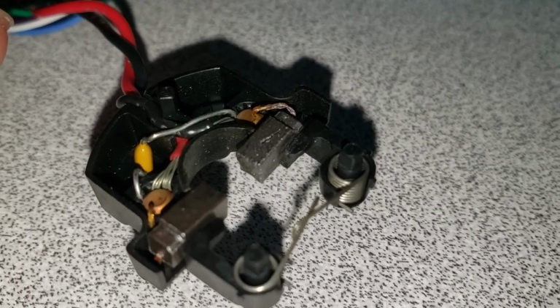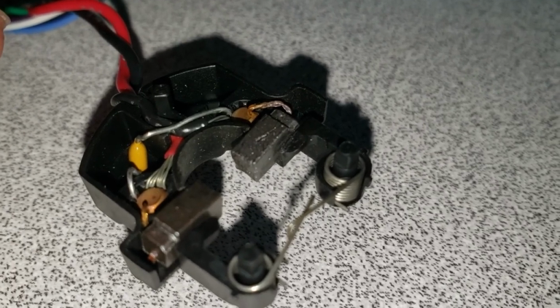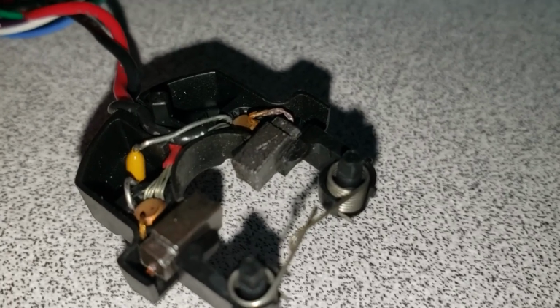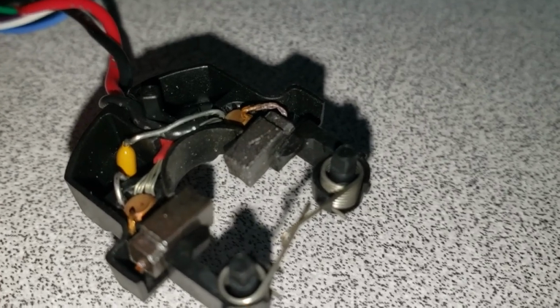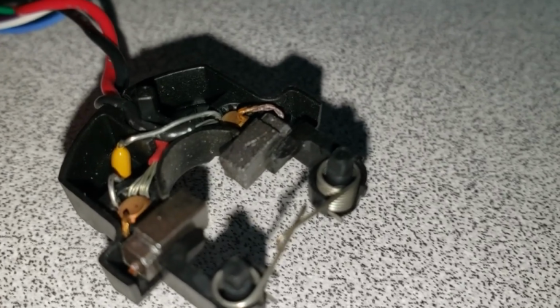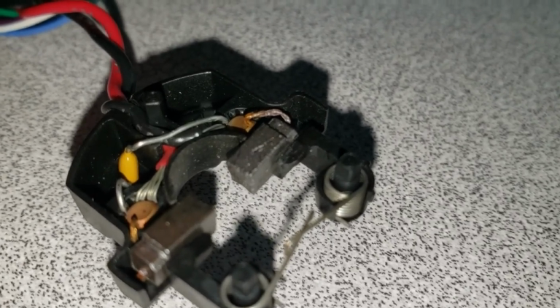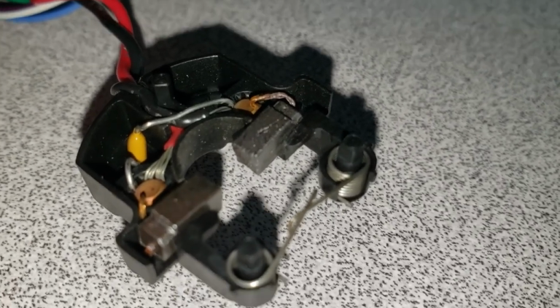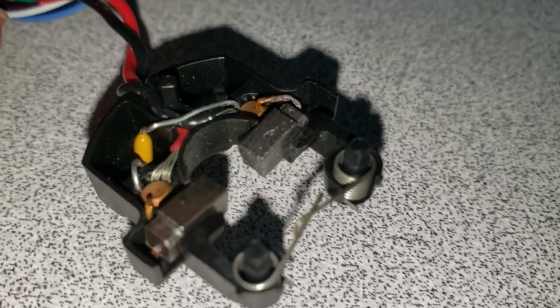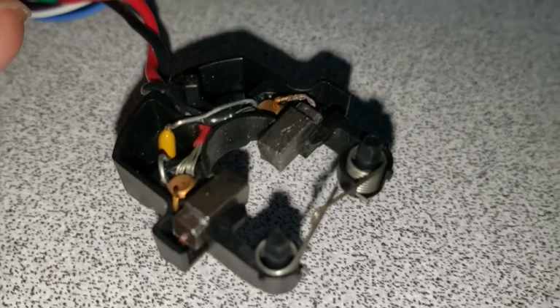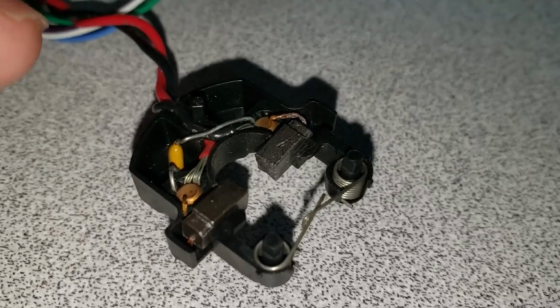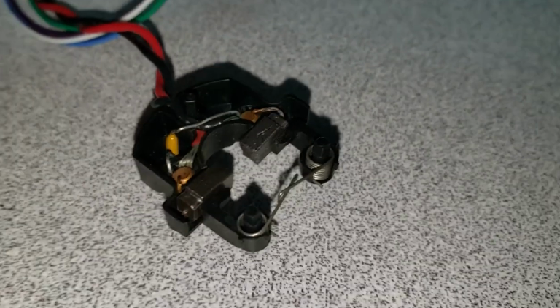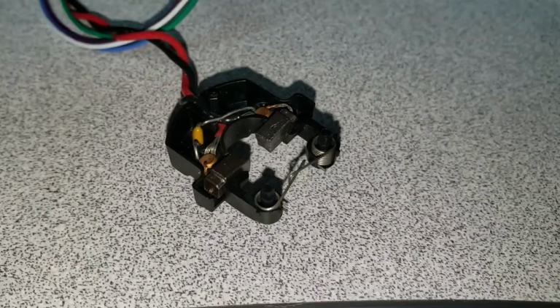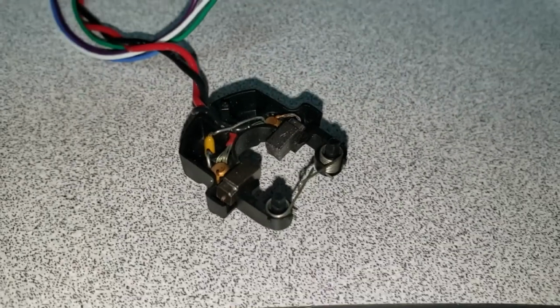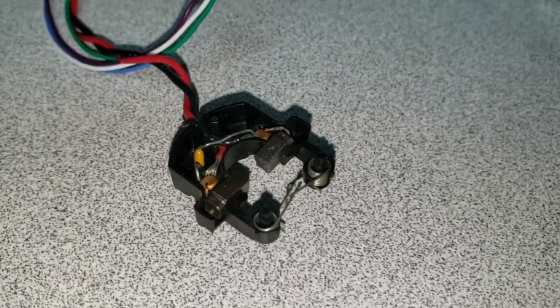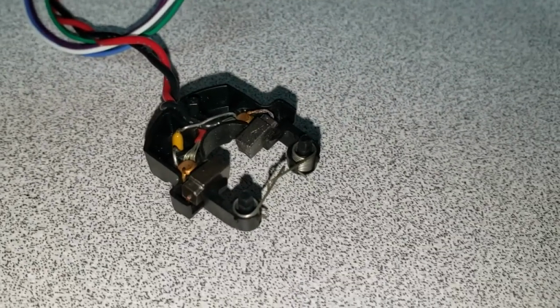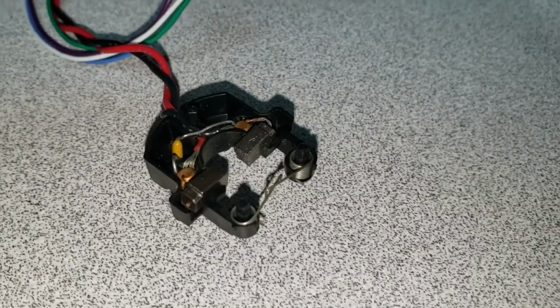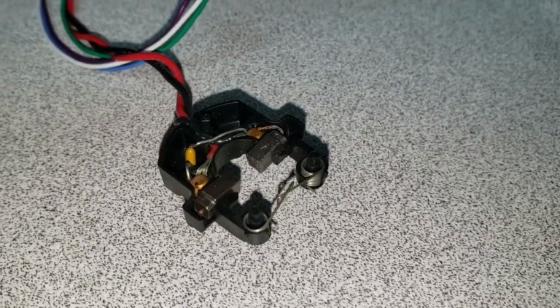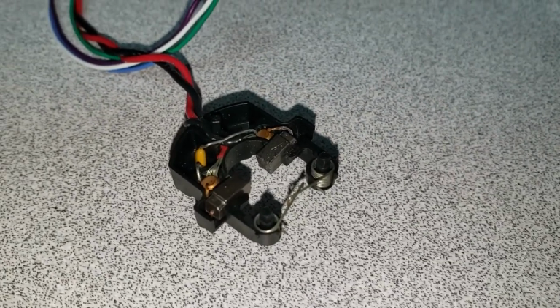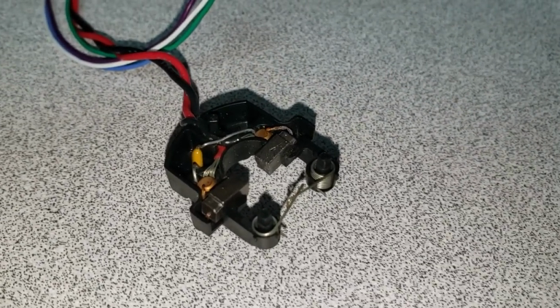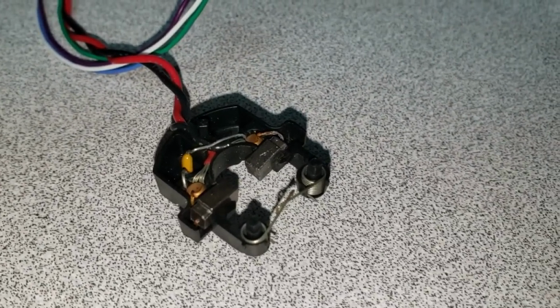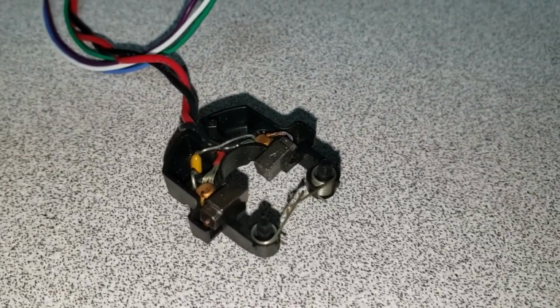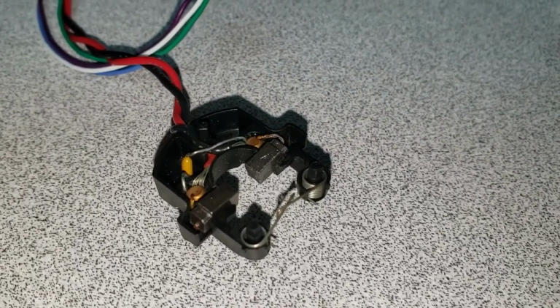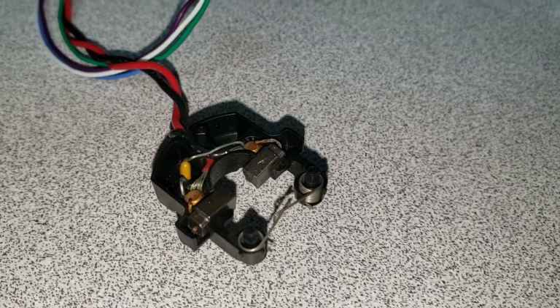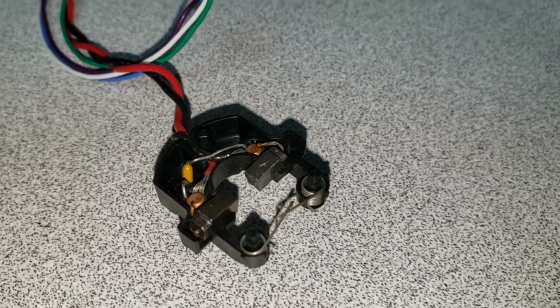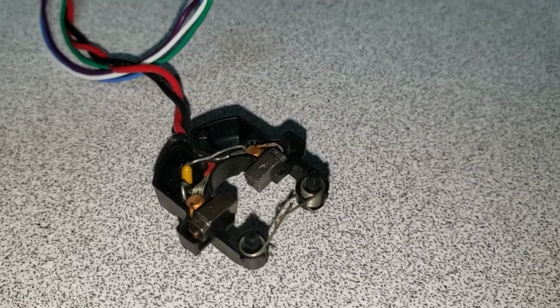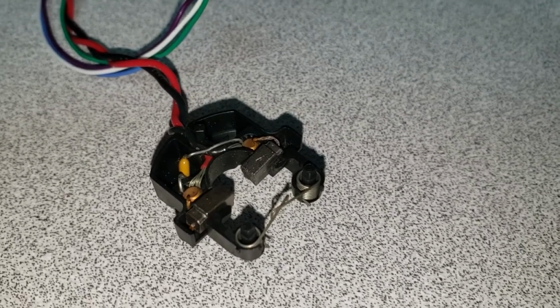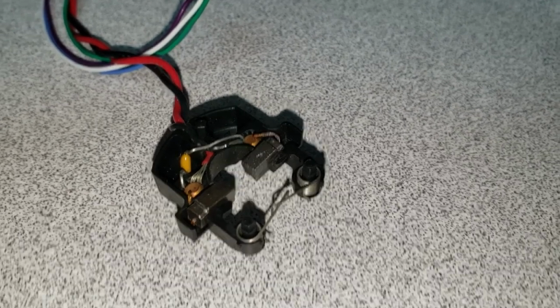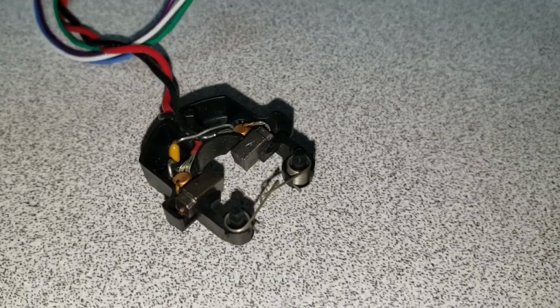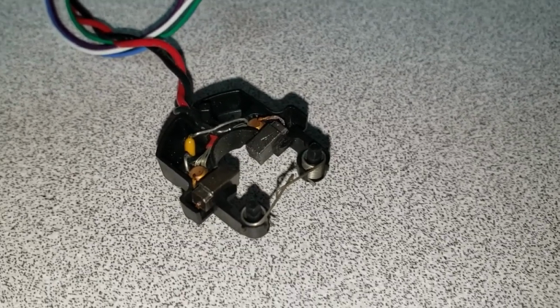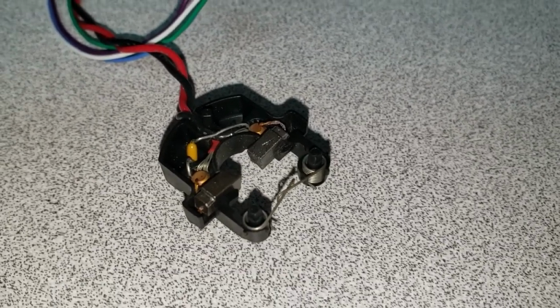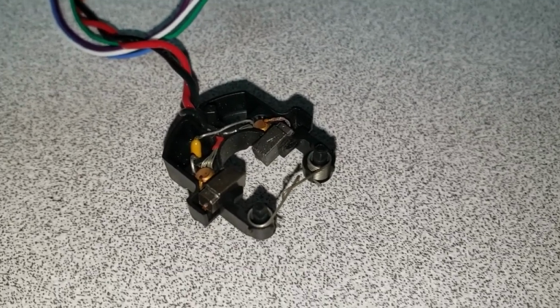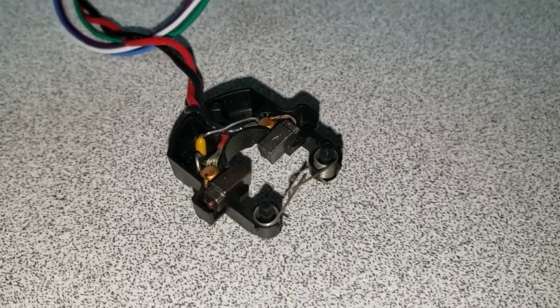I could also potentially just sand the sides of the brush down to help them clear, but I'll start with the plastic channel. Then we'll put the motor back together after we've got it sliding a little smoother and go from there.